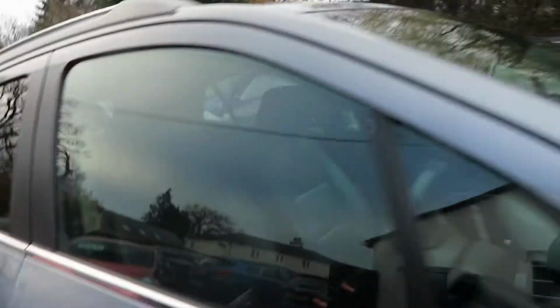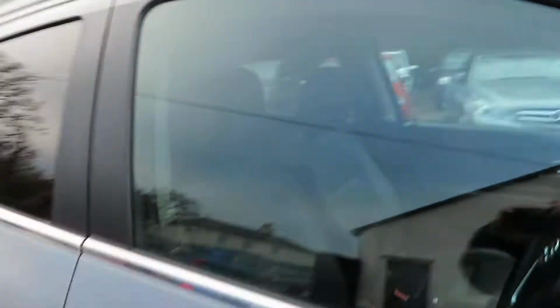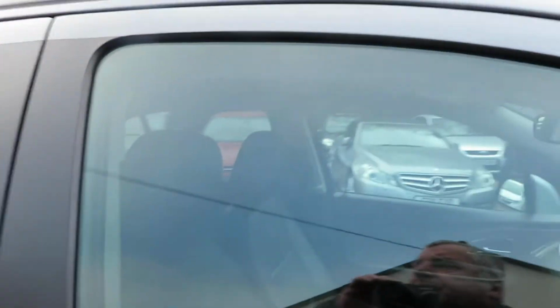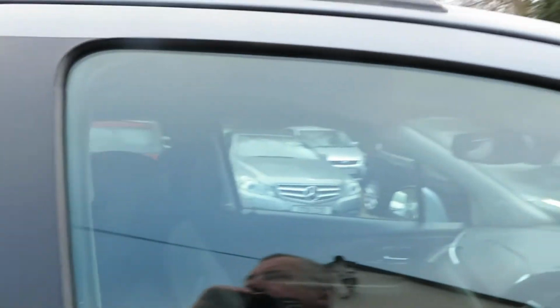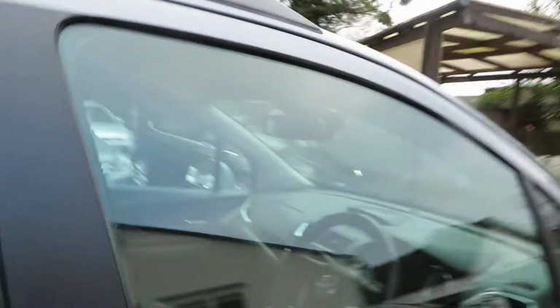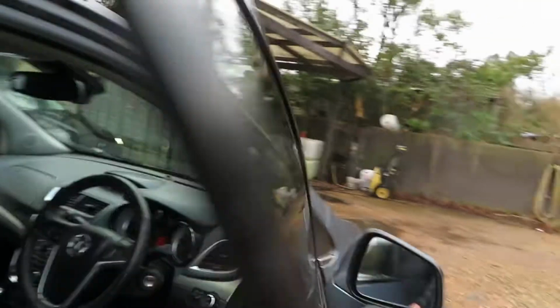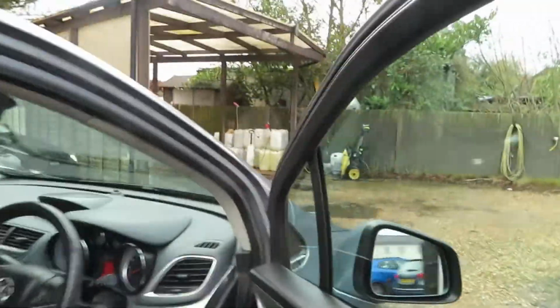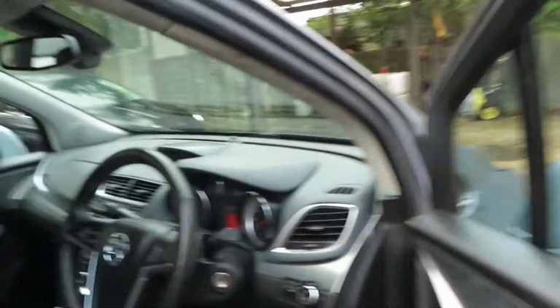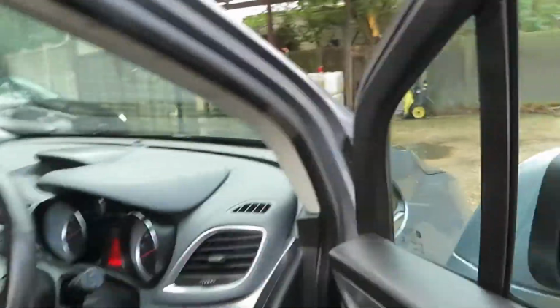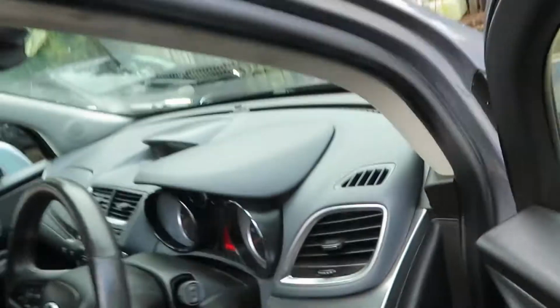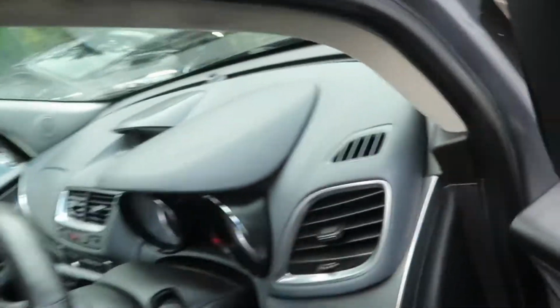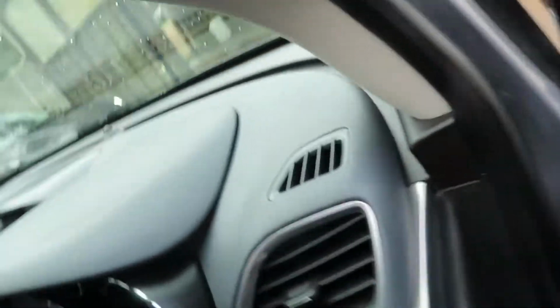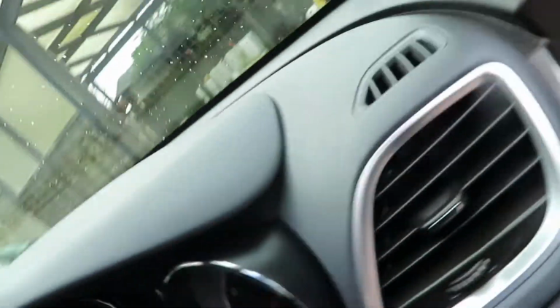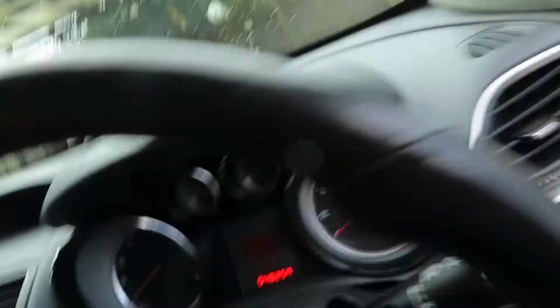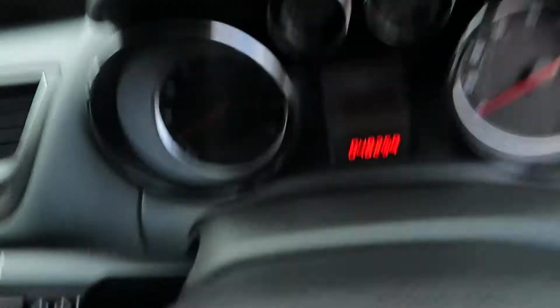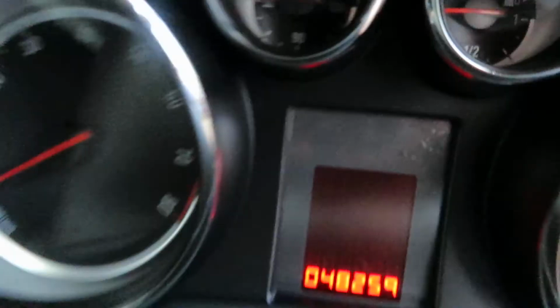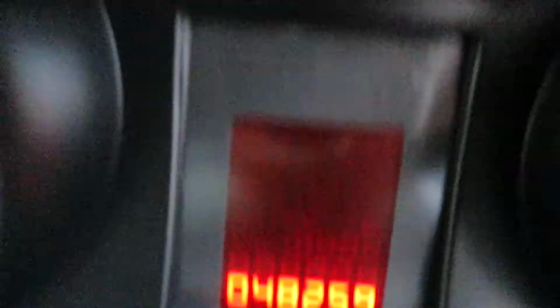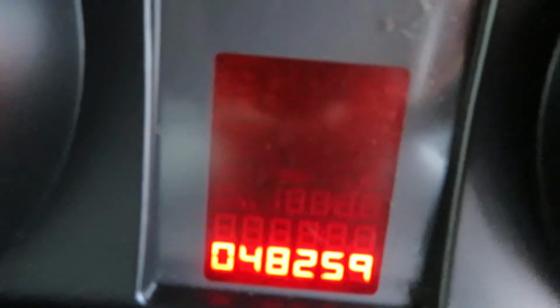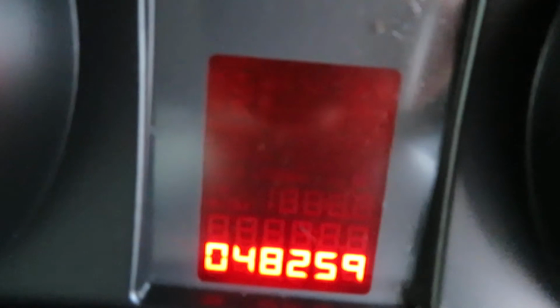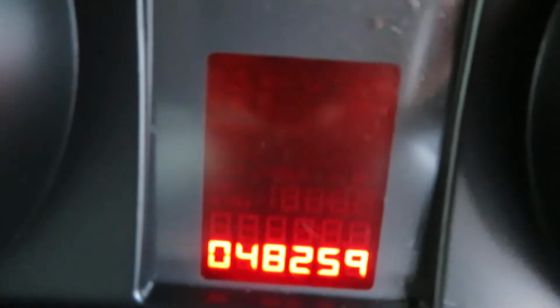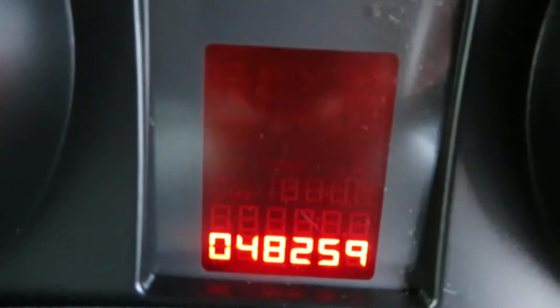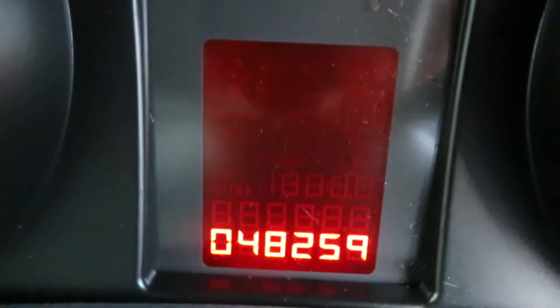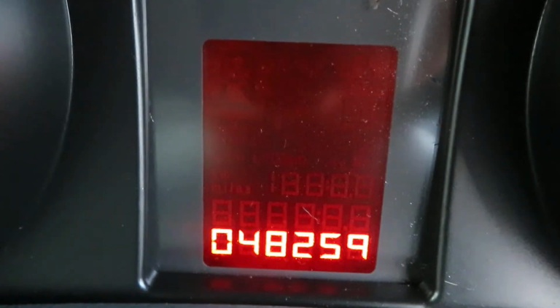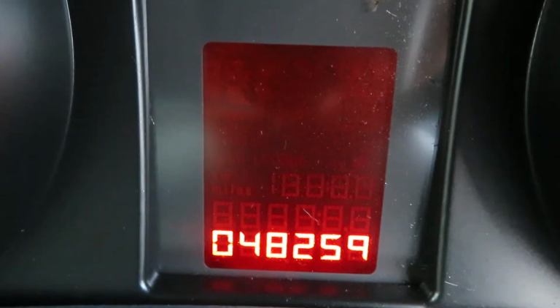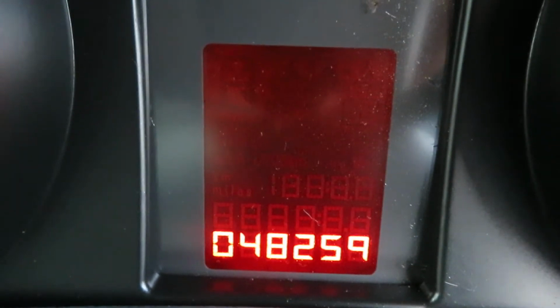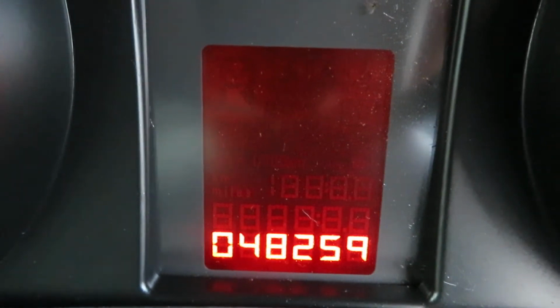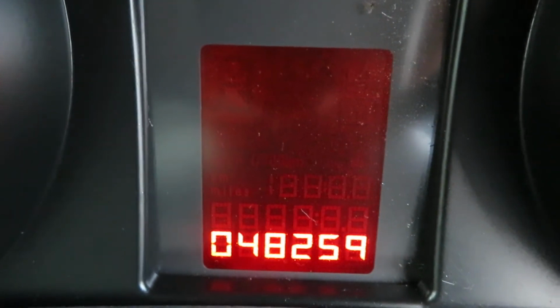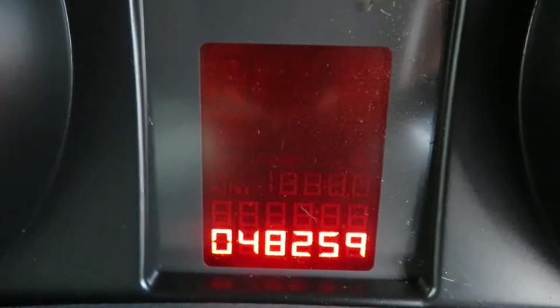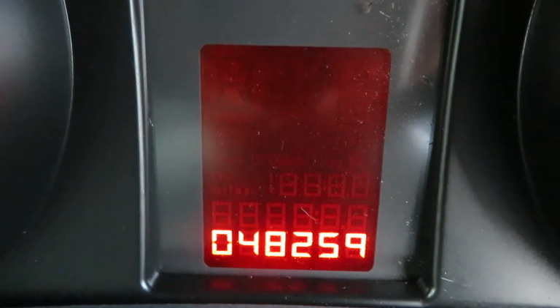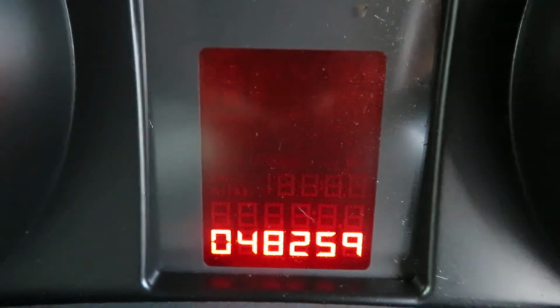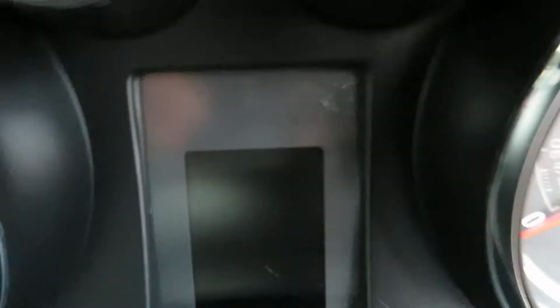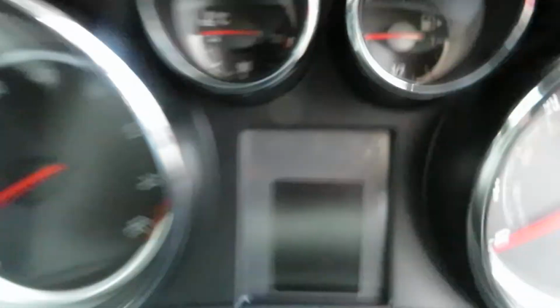Let's have a little look inside and check out the mileage. Nice — 48,259 miles.